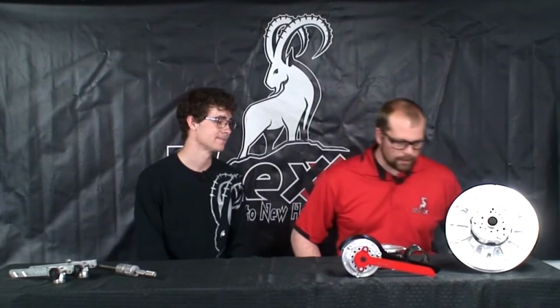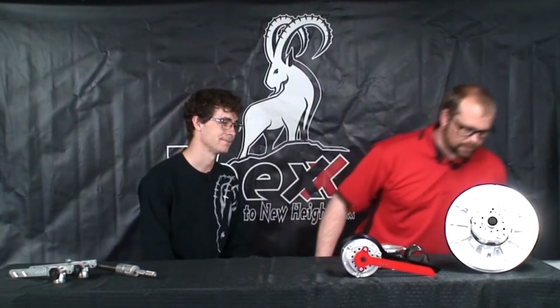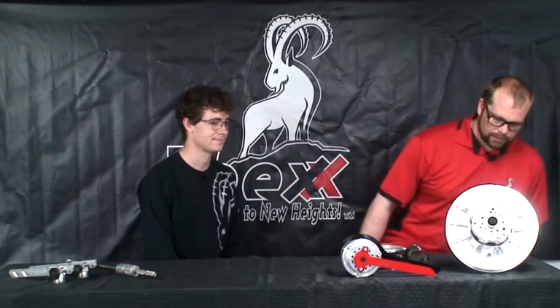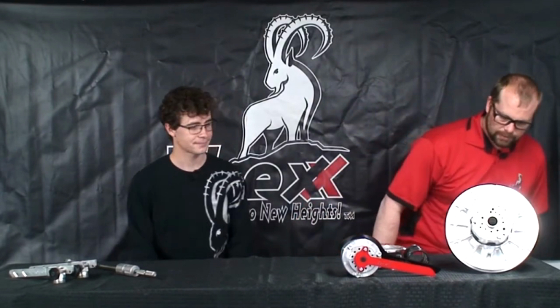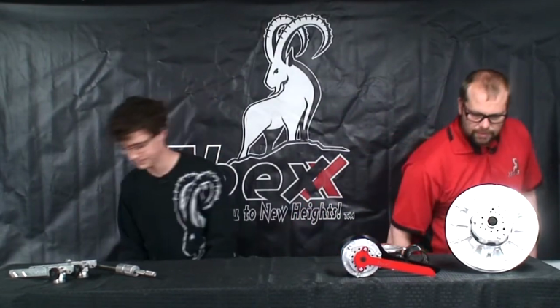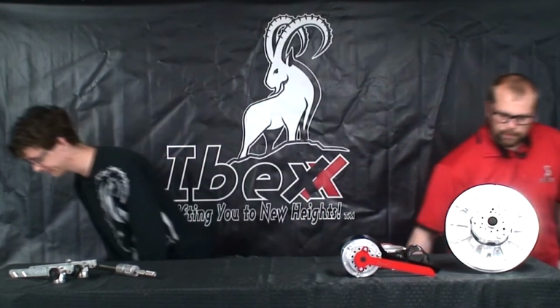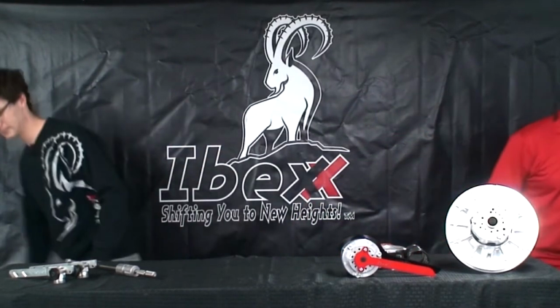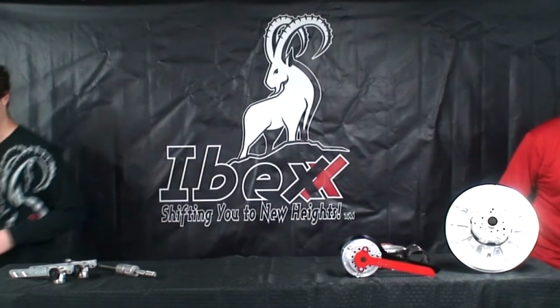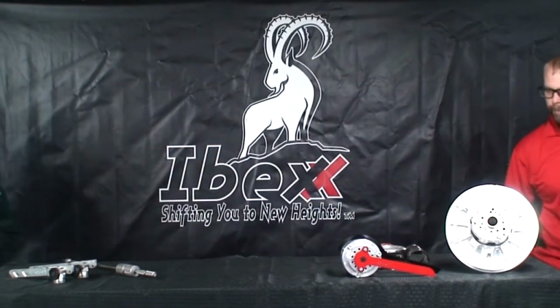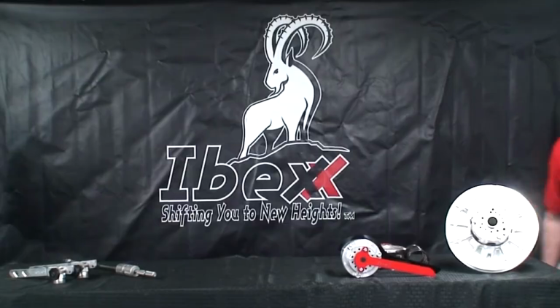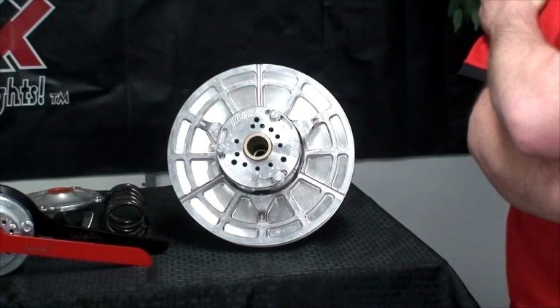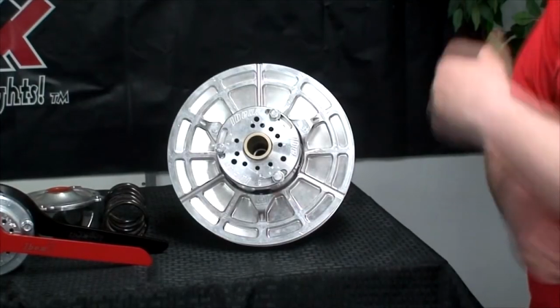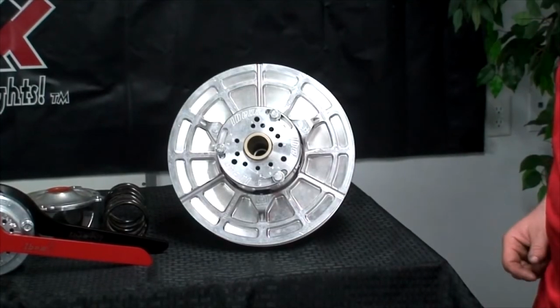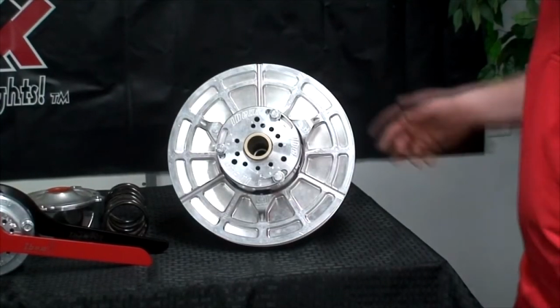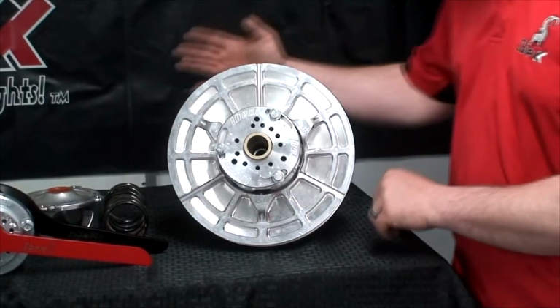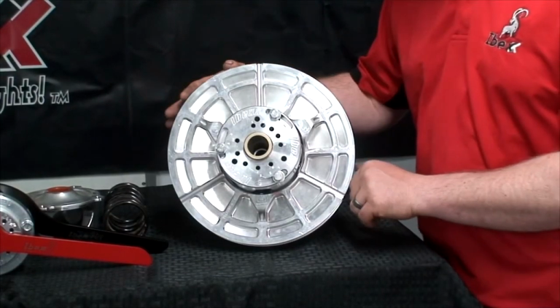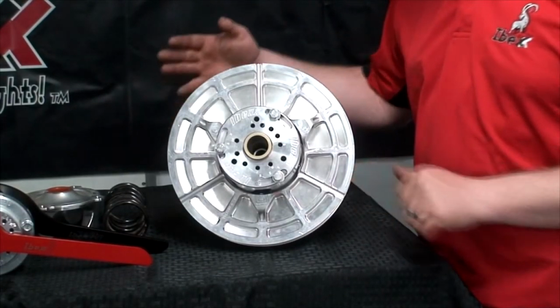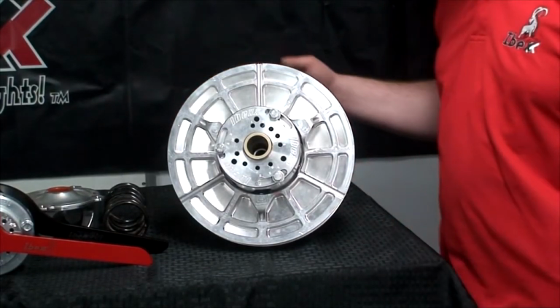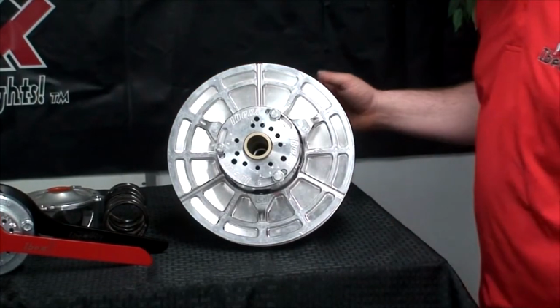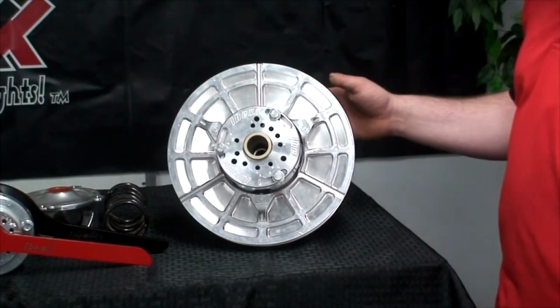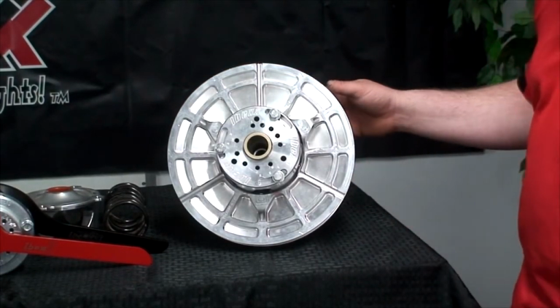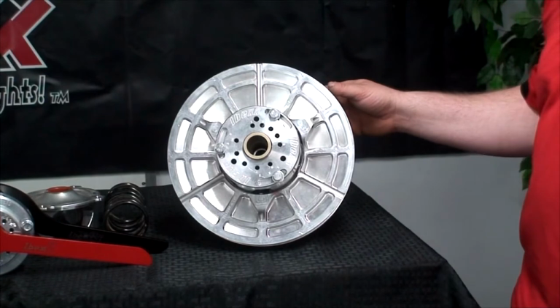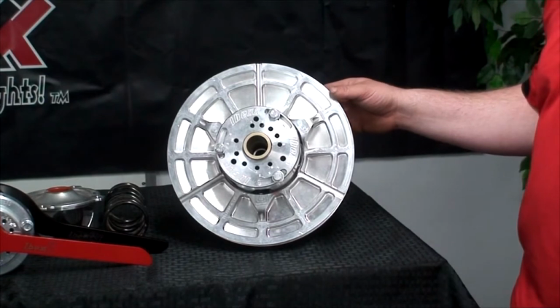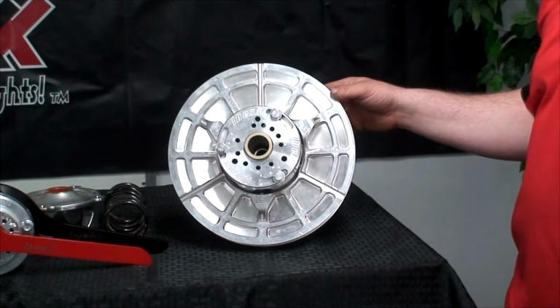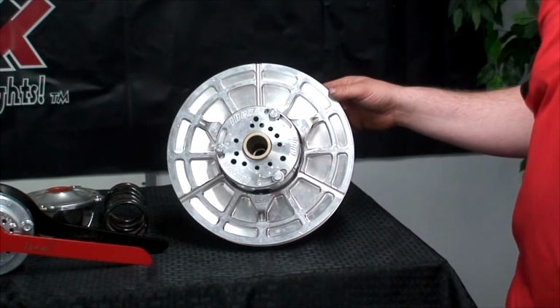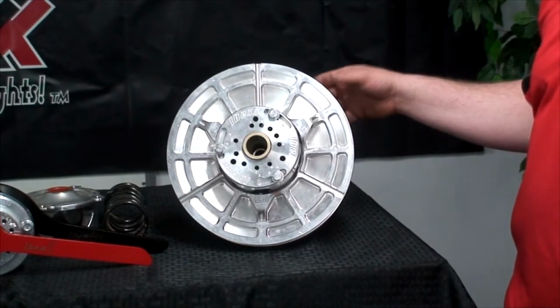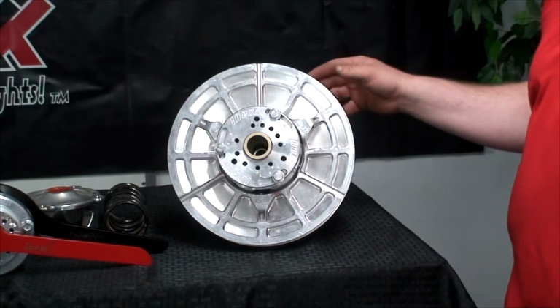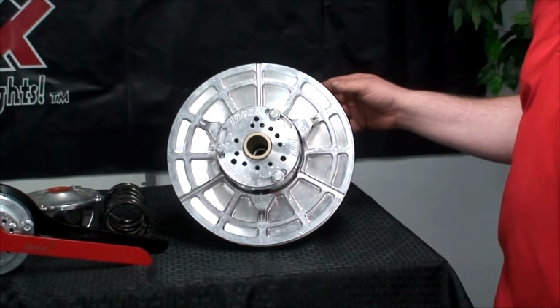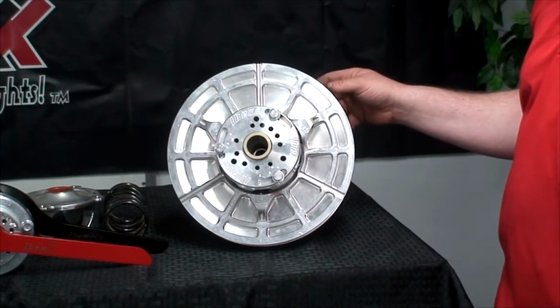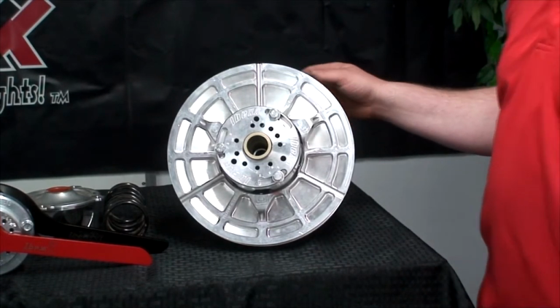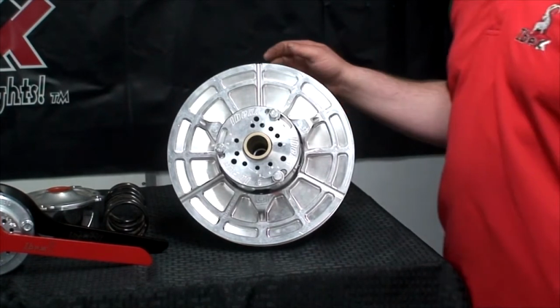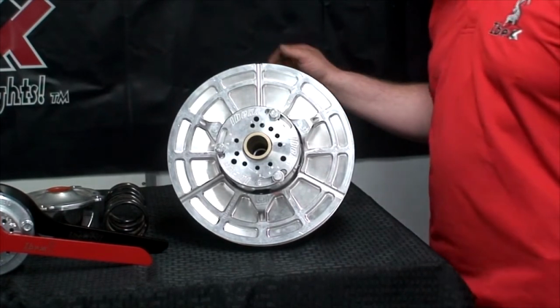Let's come around here to the other side so that we can be a little more close and personal. Here we have the new prototype IBEX double shift clutch. I figured I'd use it as an example.